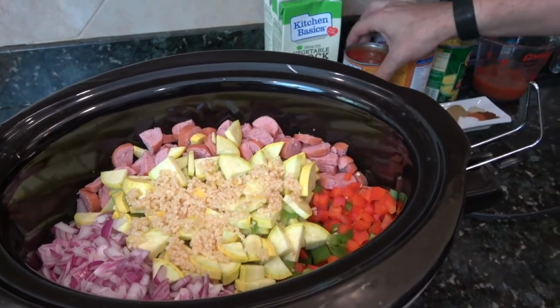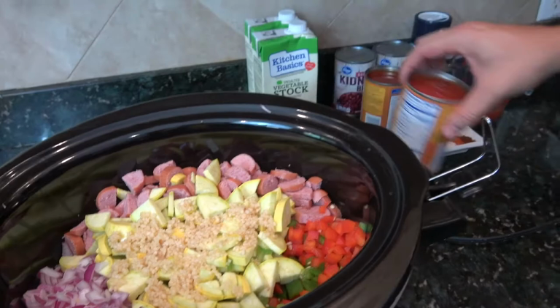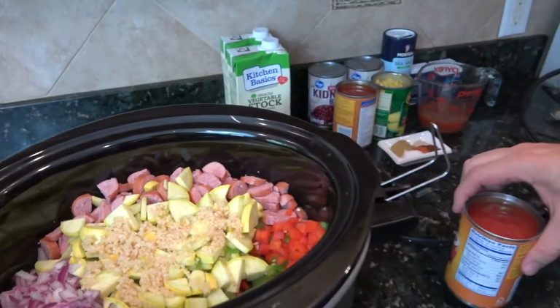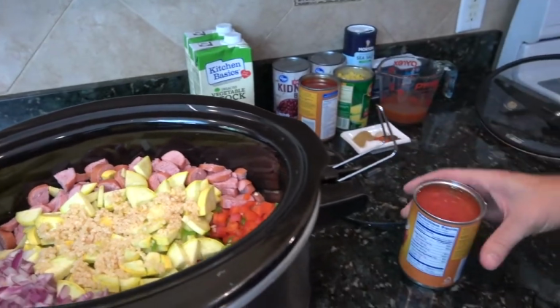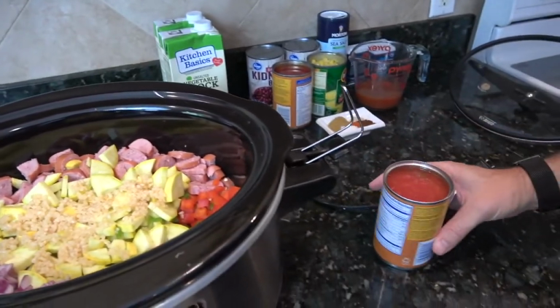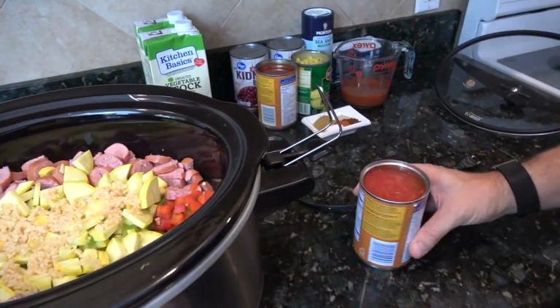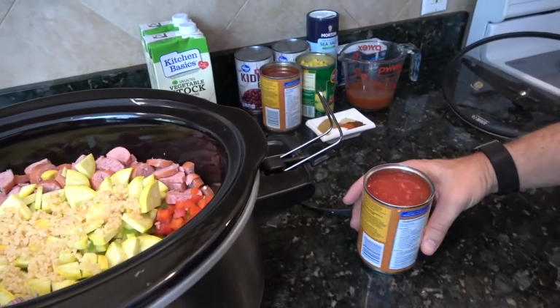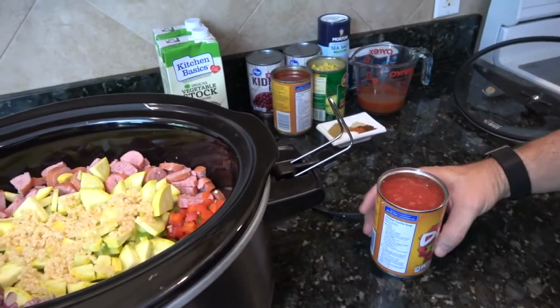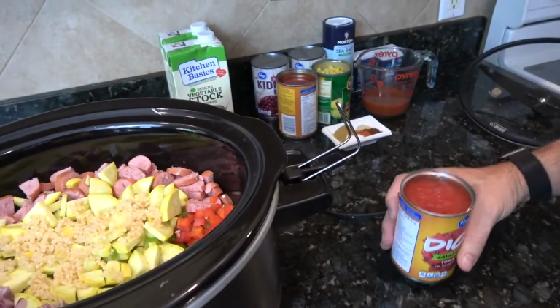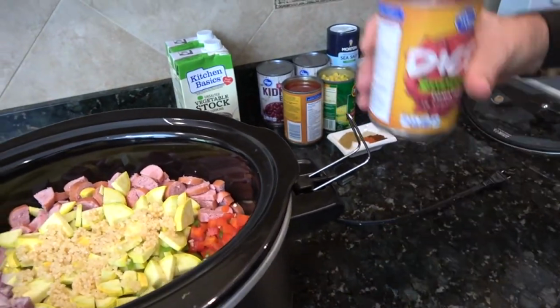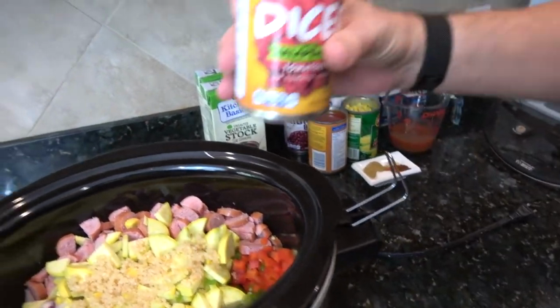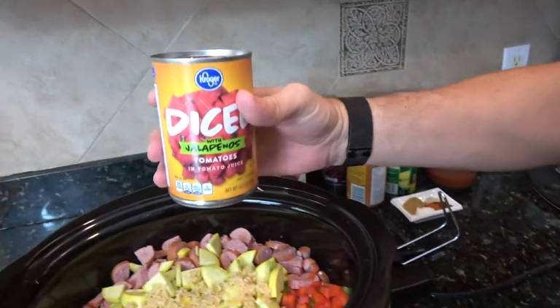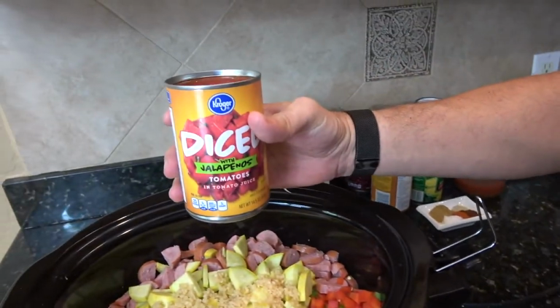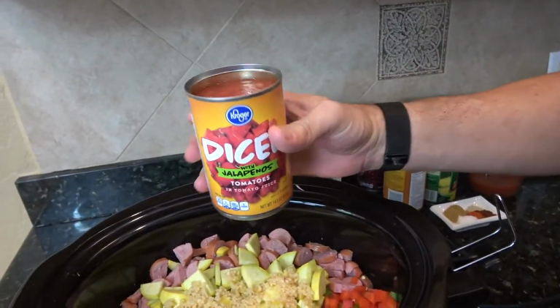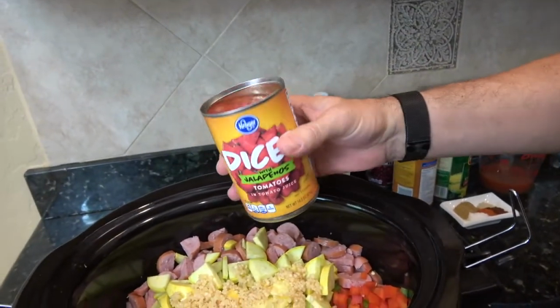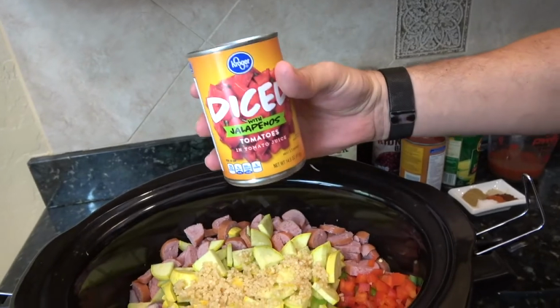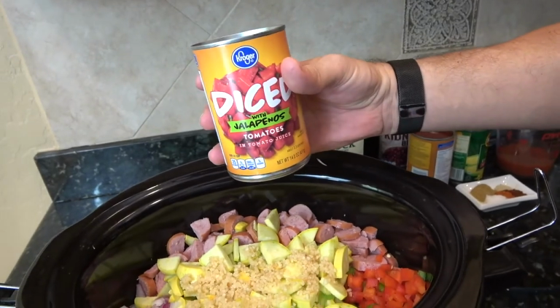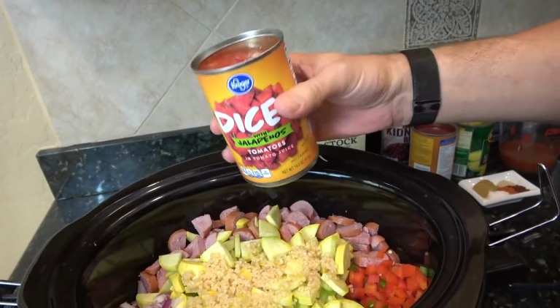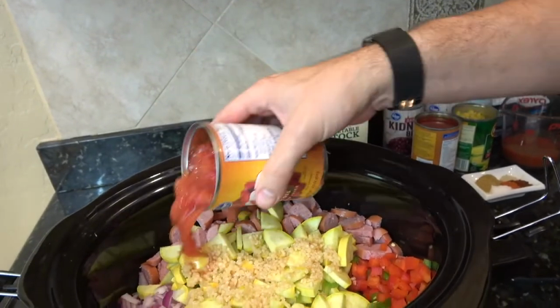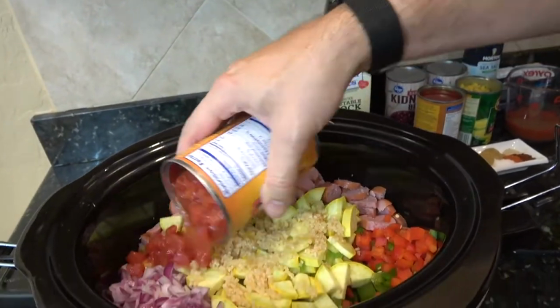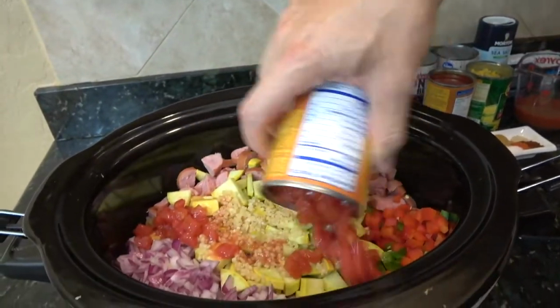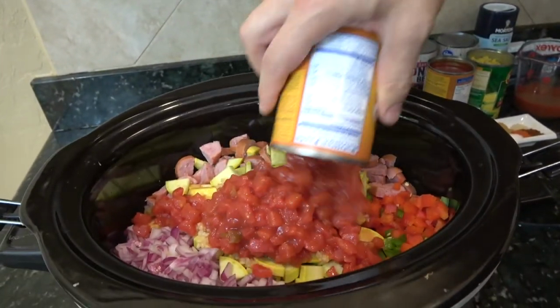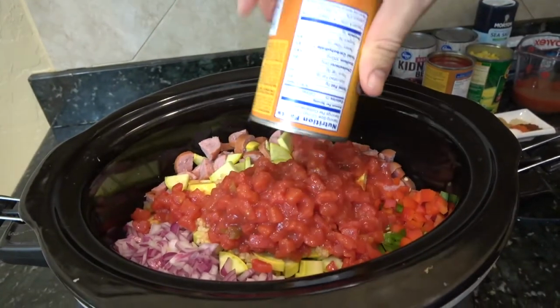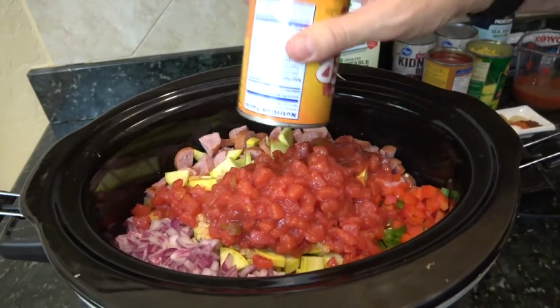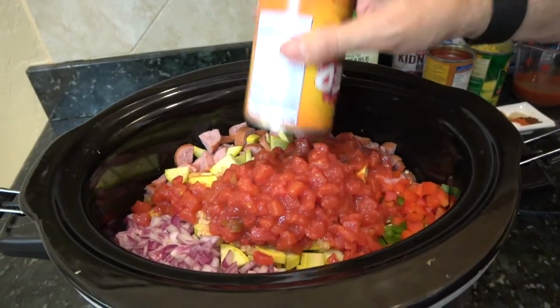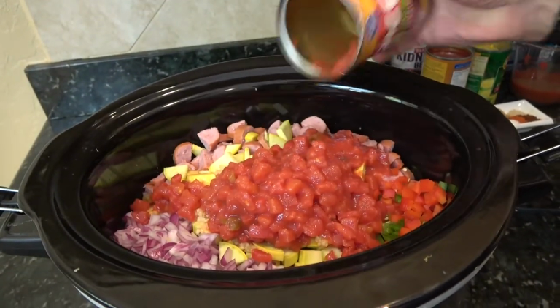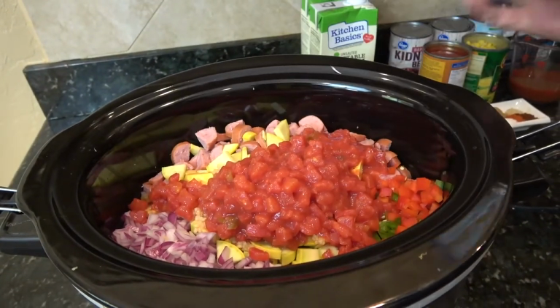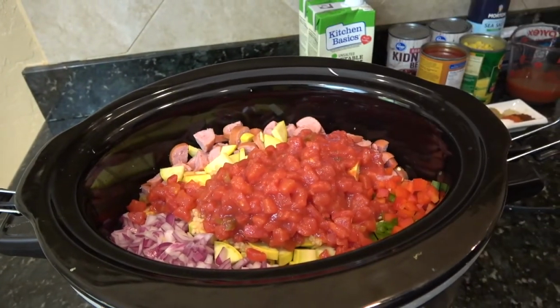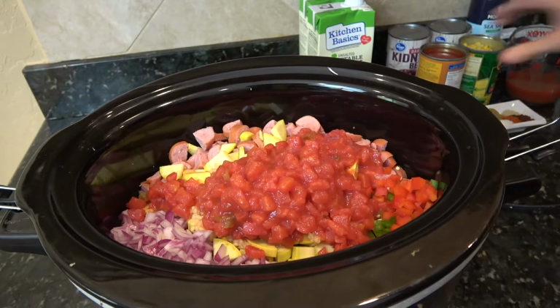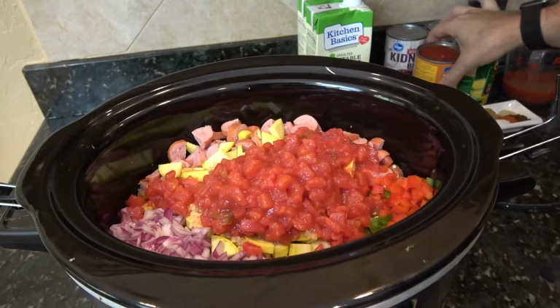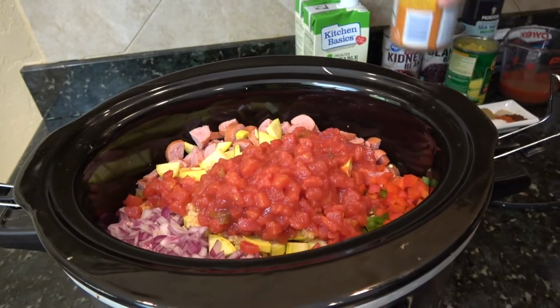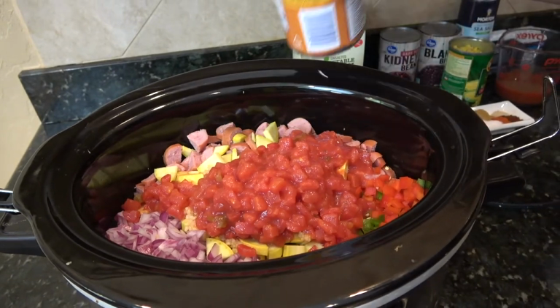Now to turn this into a chili, I'm using diced chilies with jalapeños — these are 14 and a half ounce cans. I'm going to go with two of those, so 29 ounces.